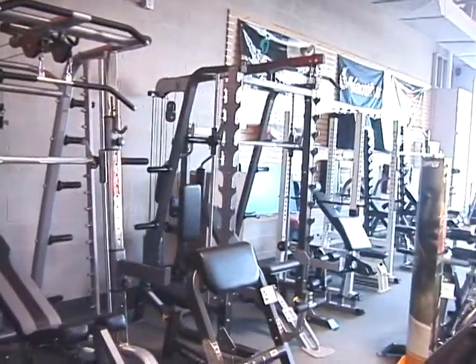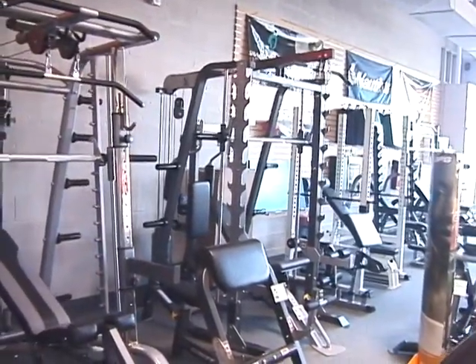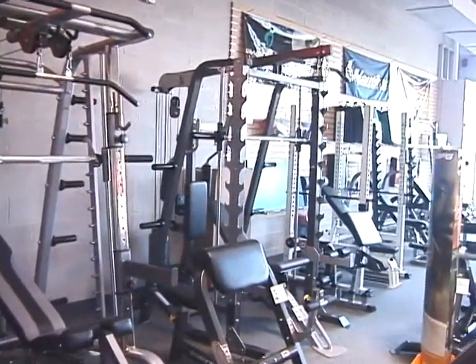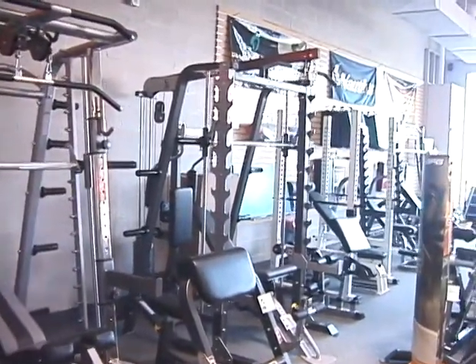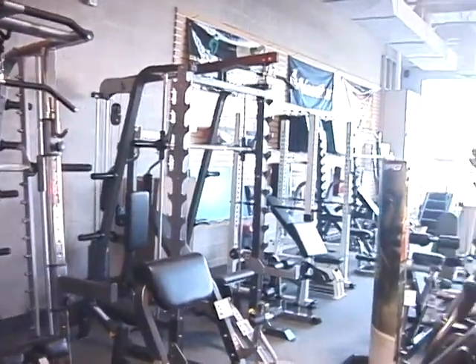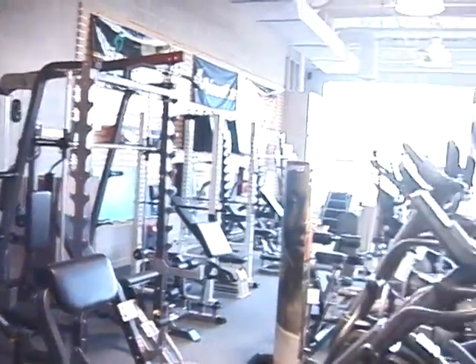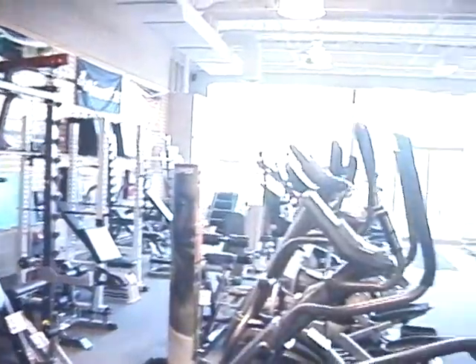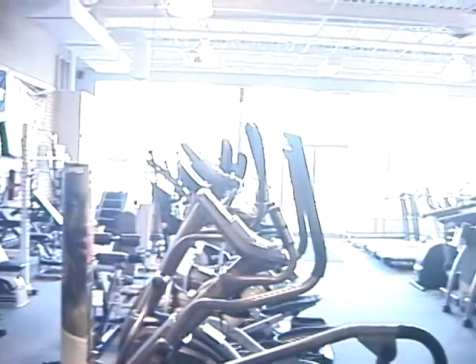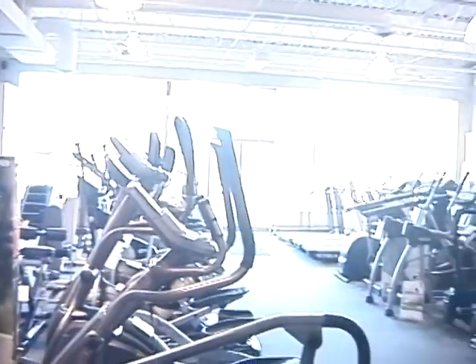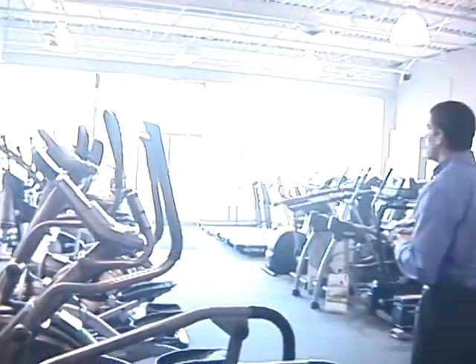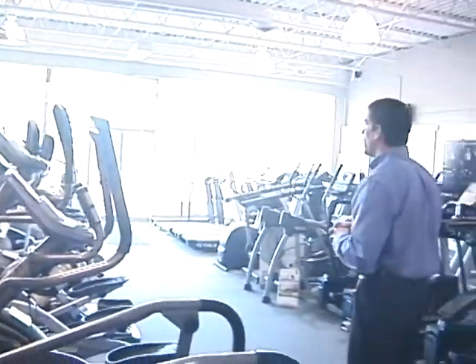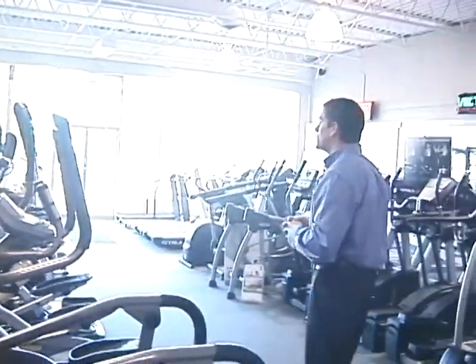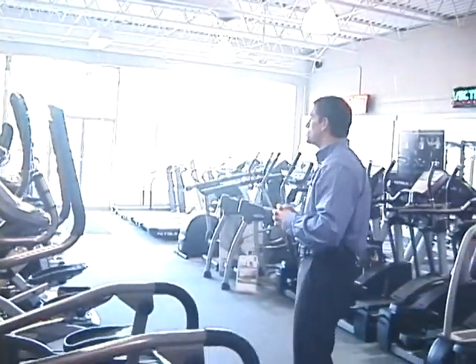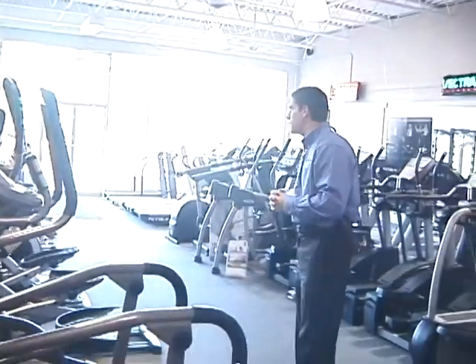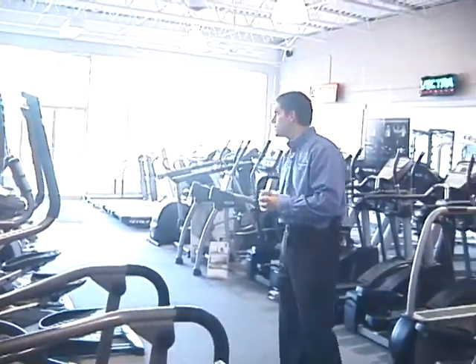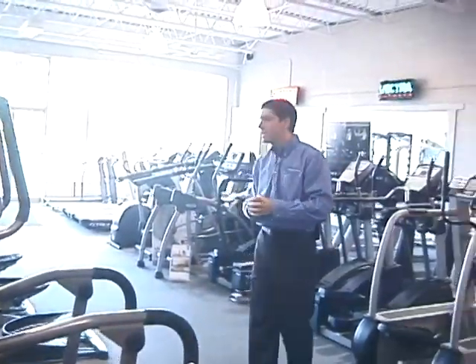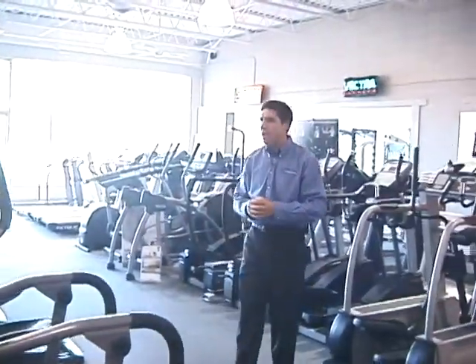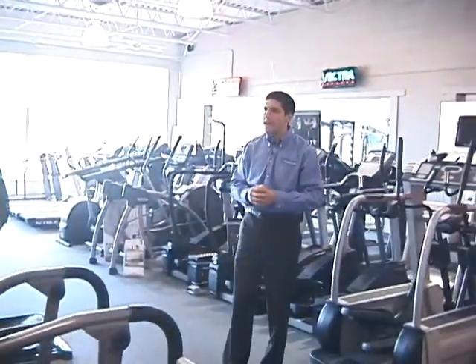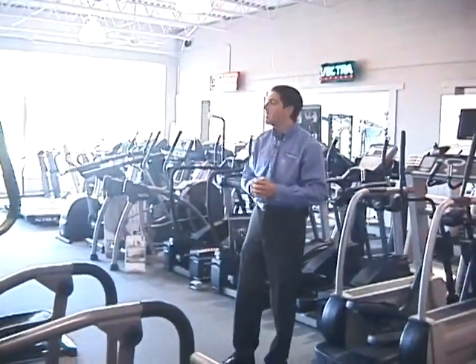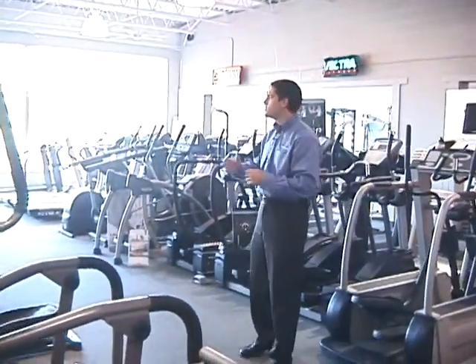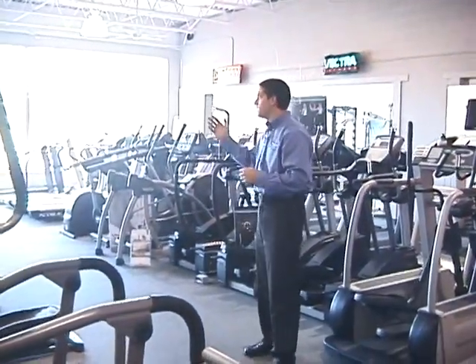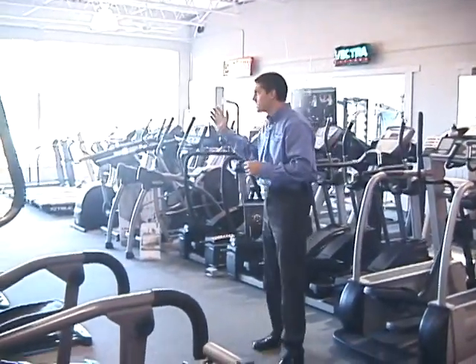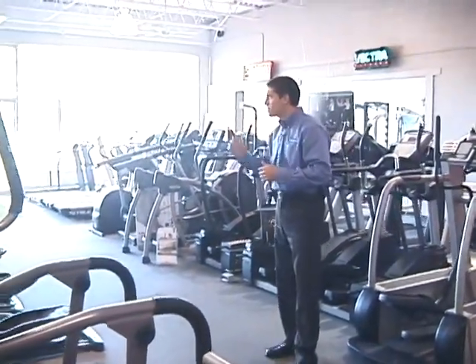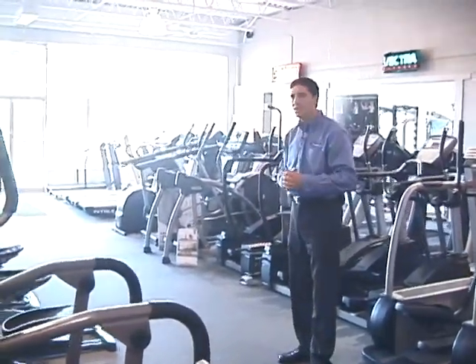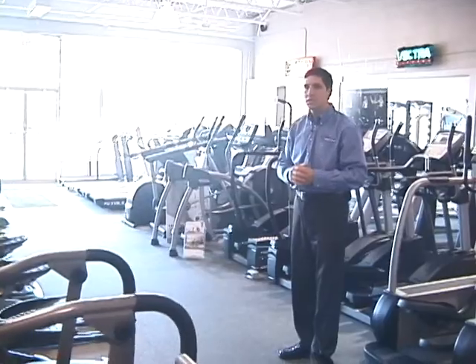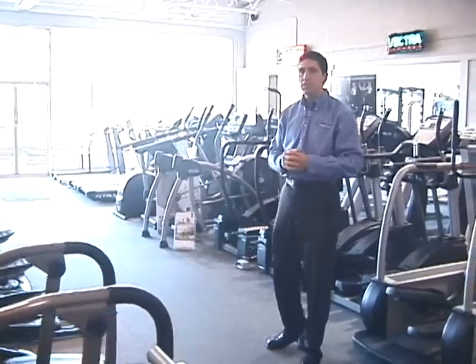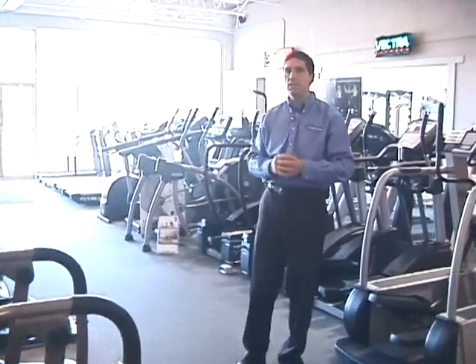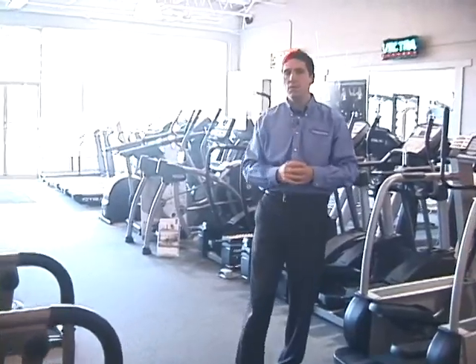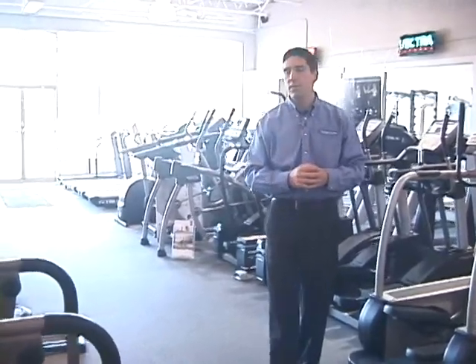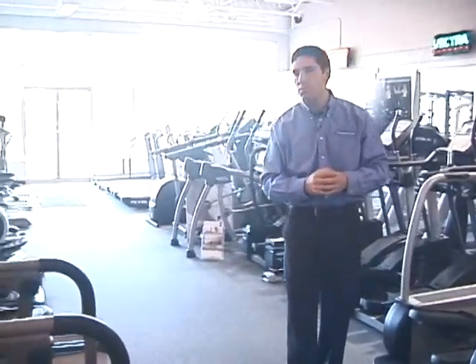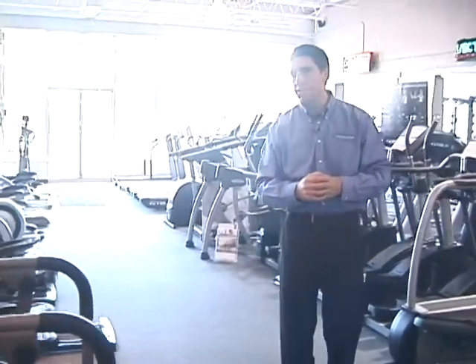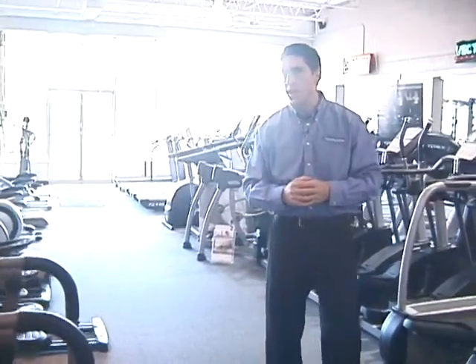As I stated before, we carry a full line of elliptical machines and the fading trend of steppers — we do still continue to carry those products as well.